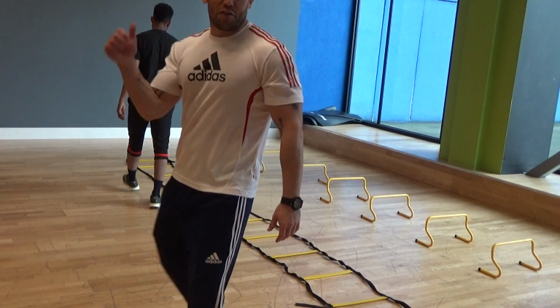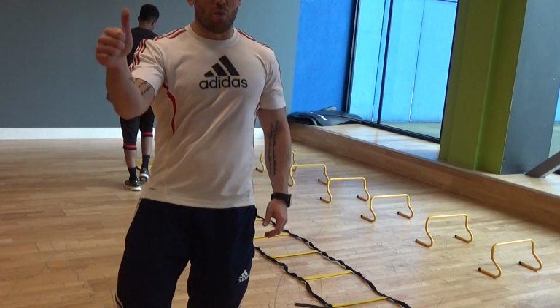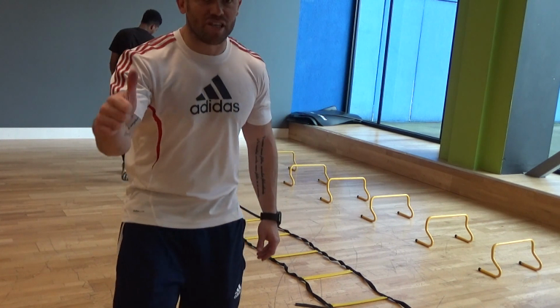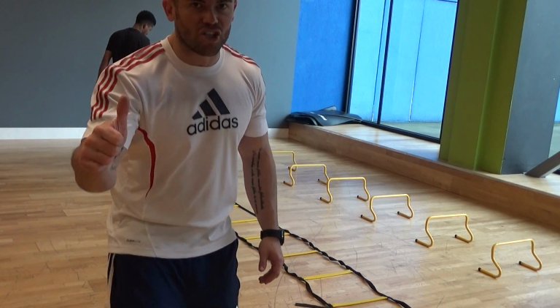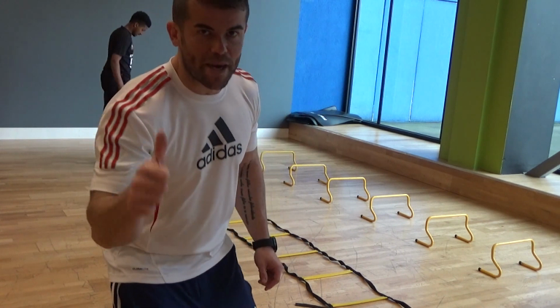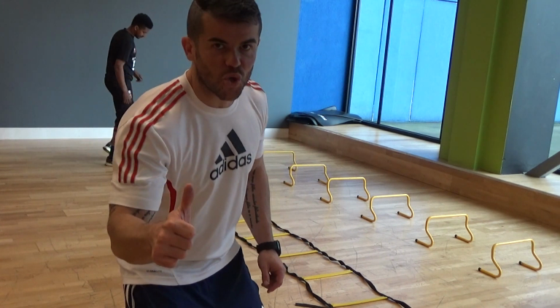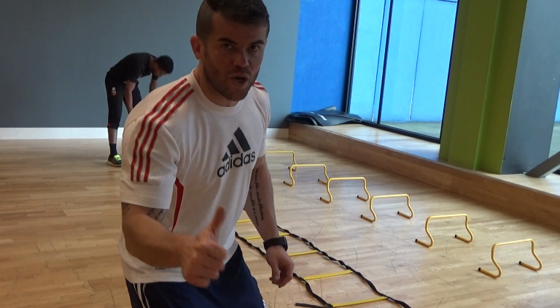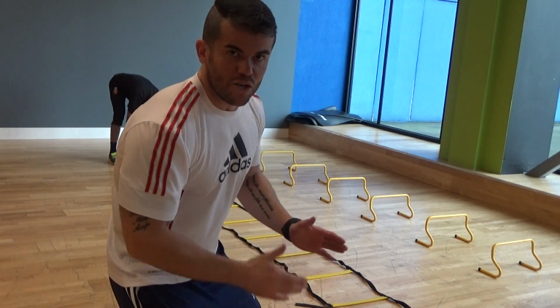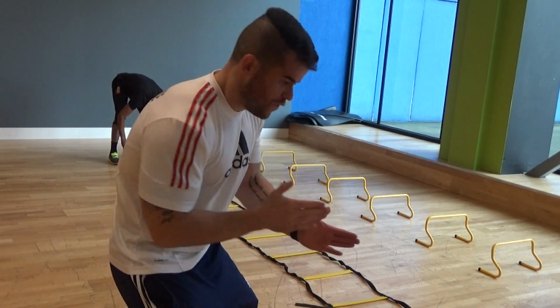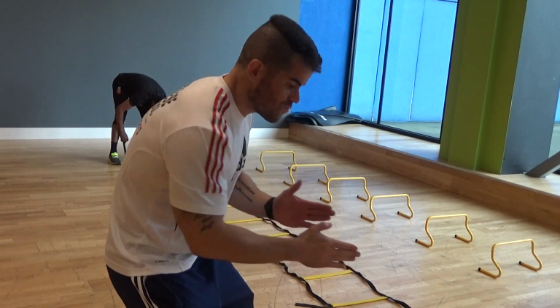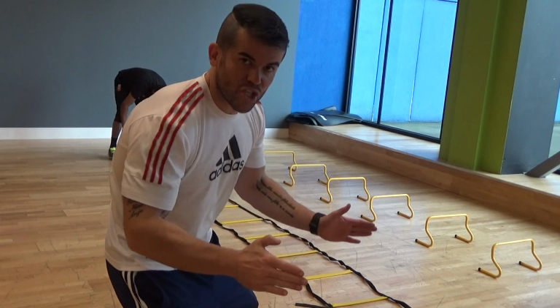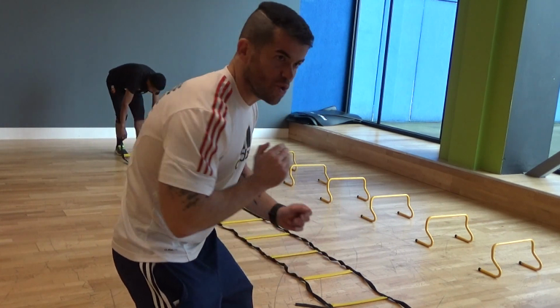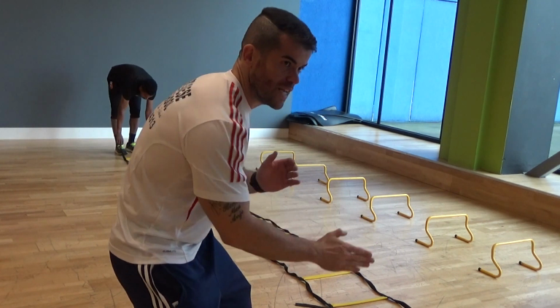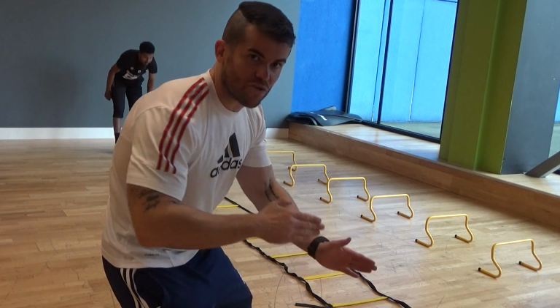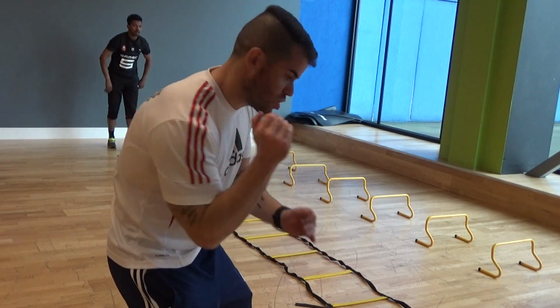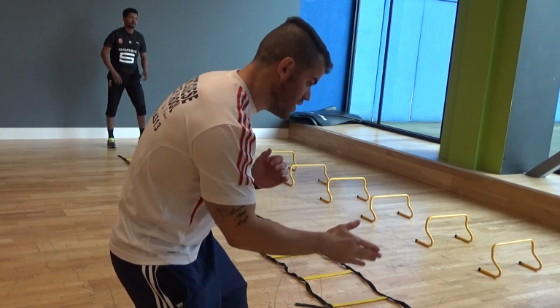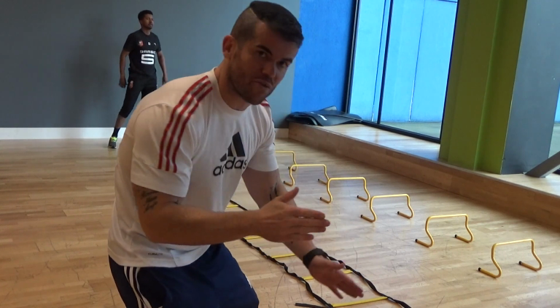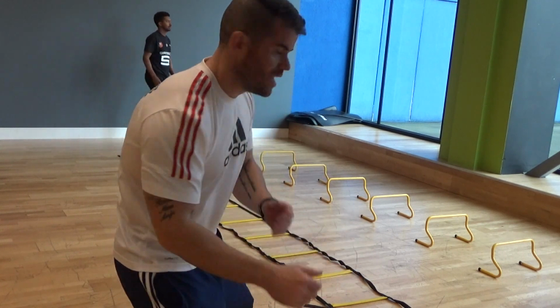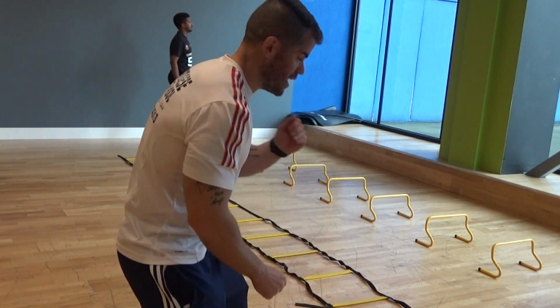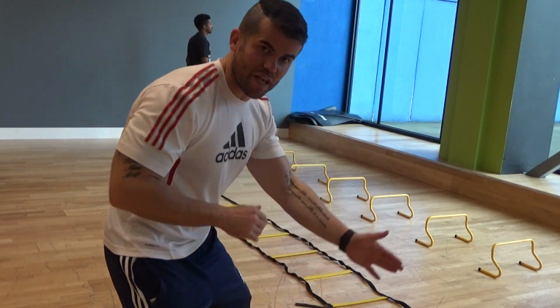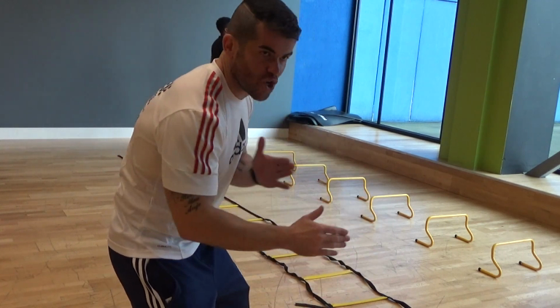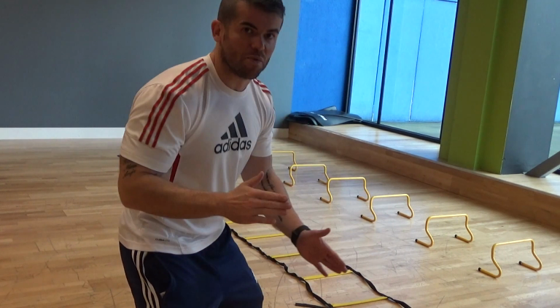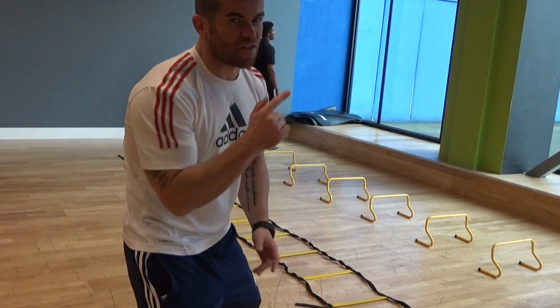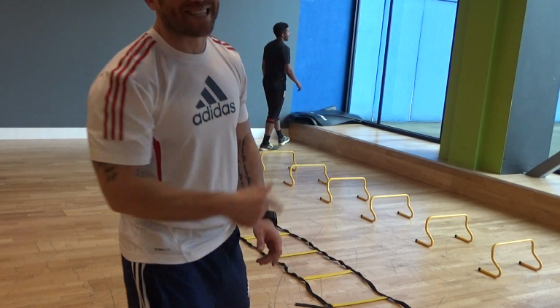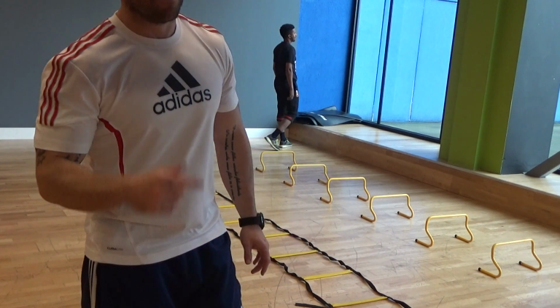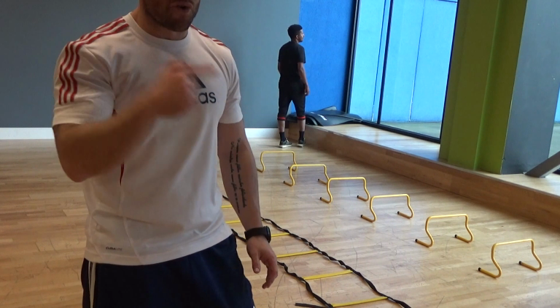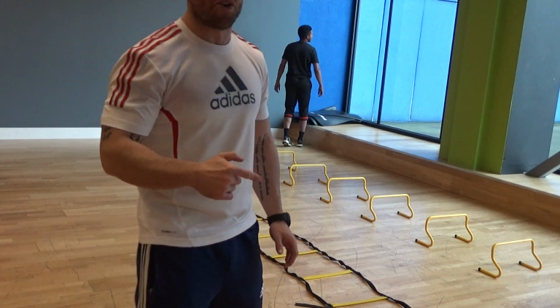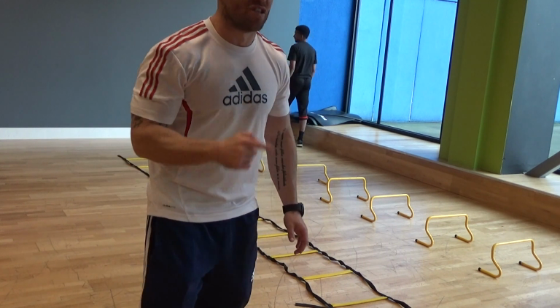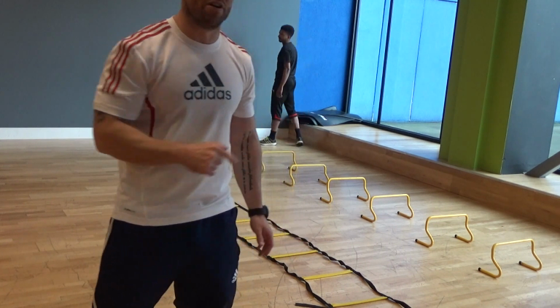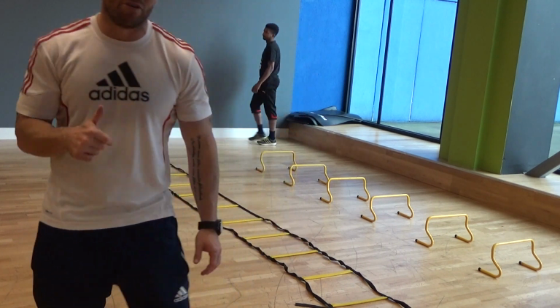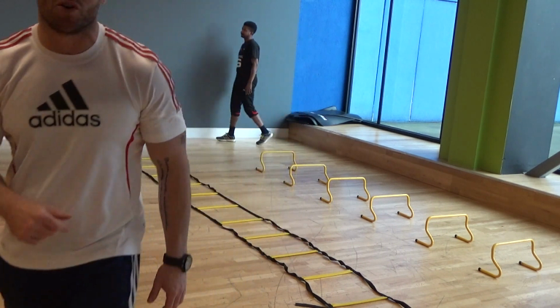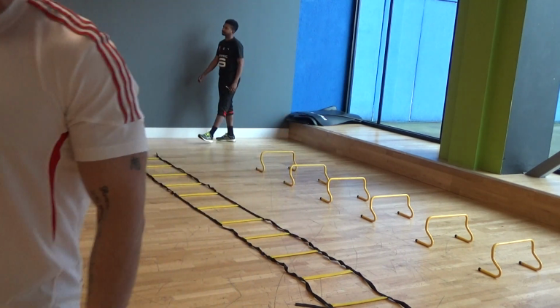Hey guys, now what you need to do is make sure your foot's in the right position. So if you're leading with the right machine, you're leading with the right; you're leading with the left machine, you're leading with the left. It's fantastic for neuro-coordination, it's really, really, really nice. Well done.